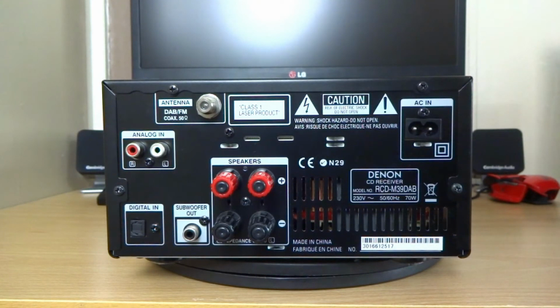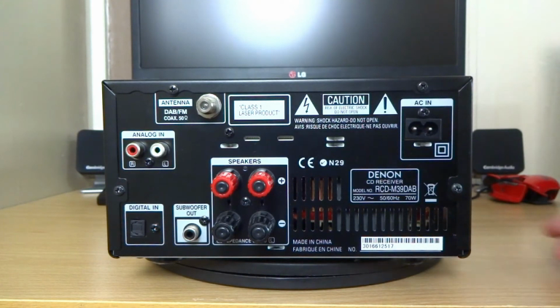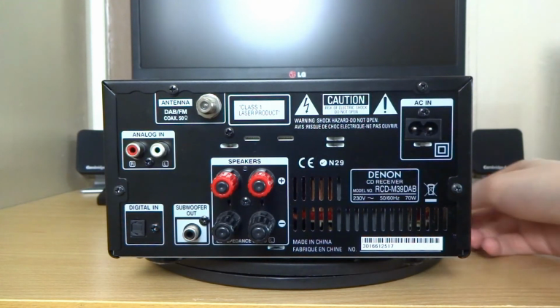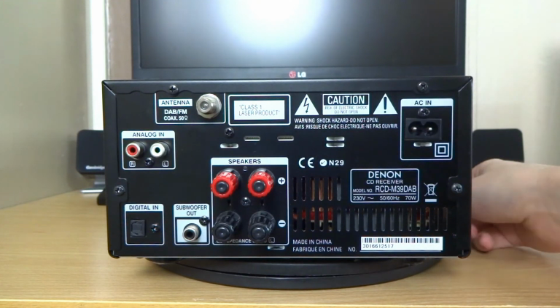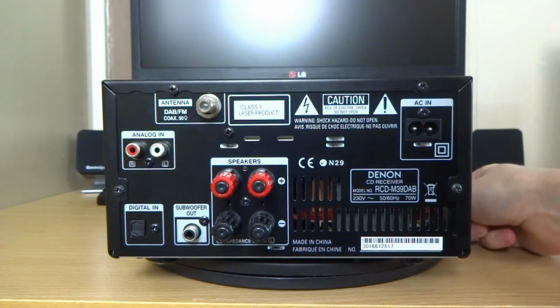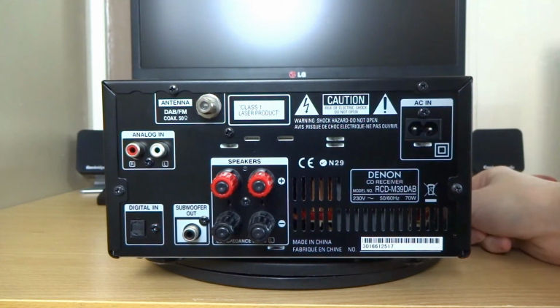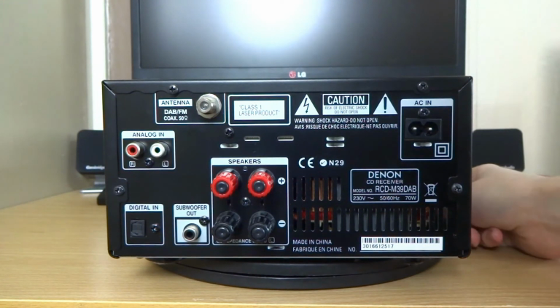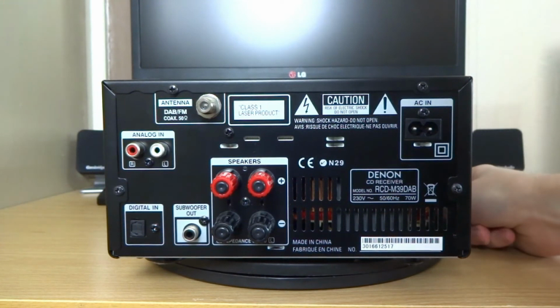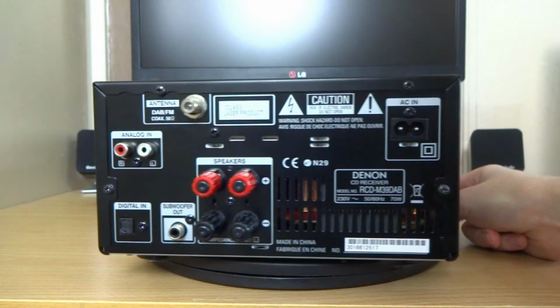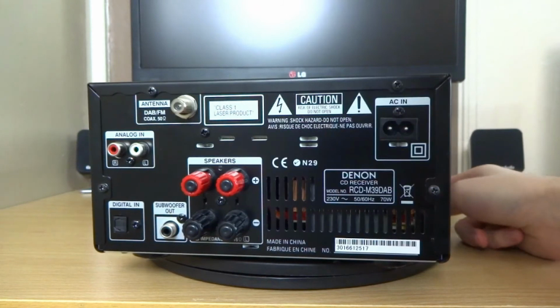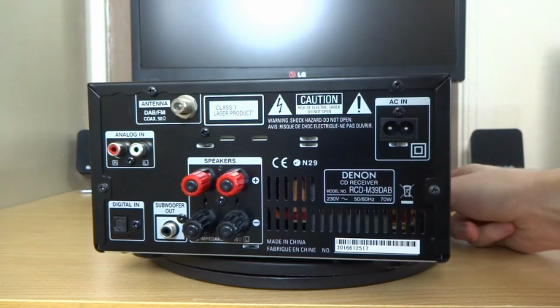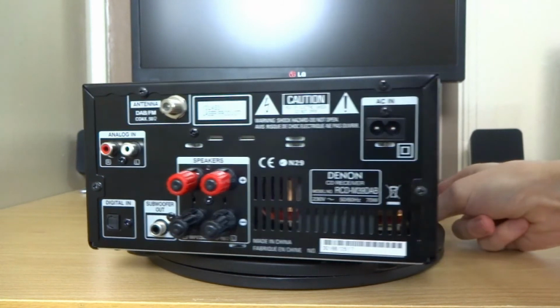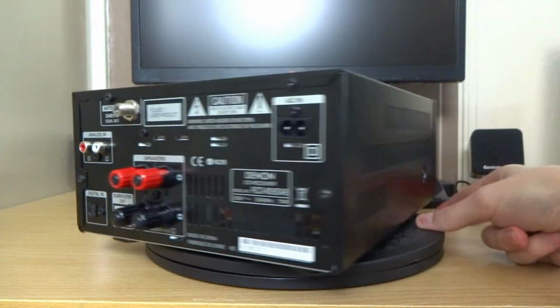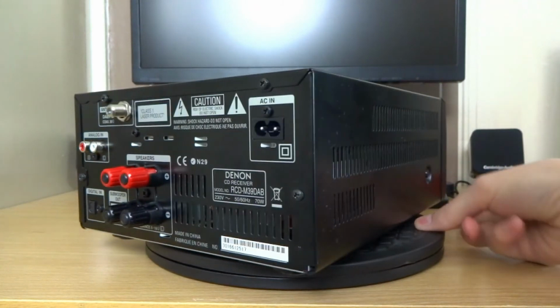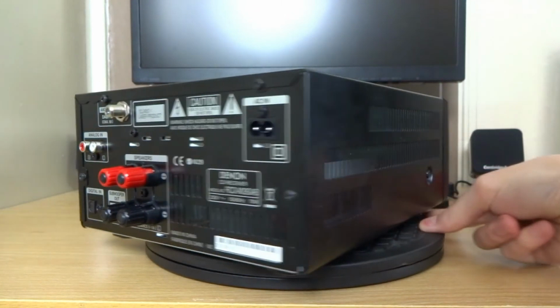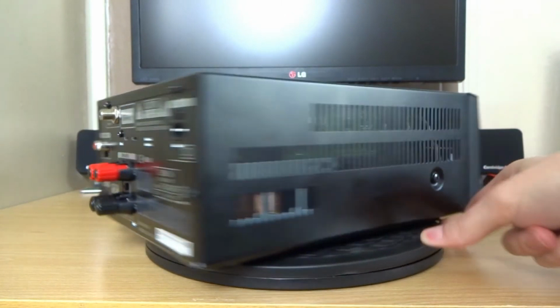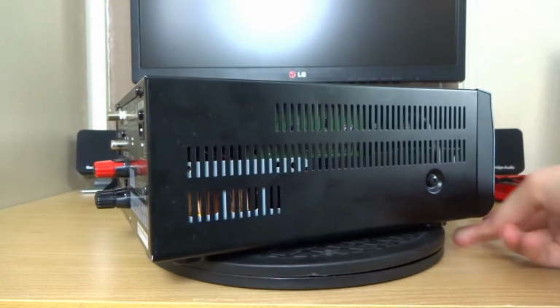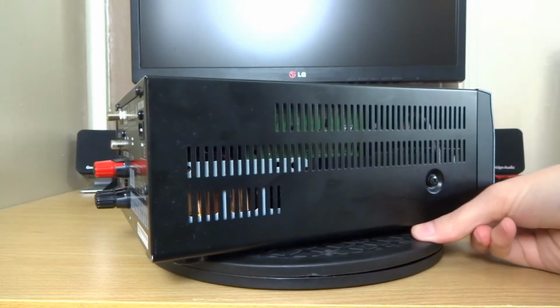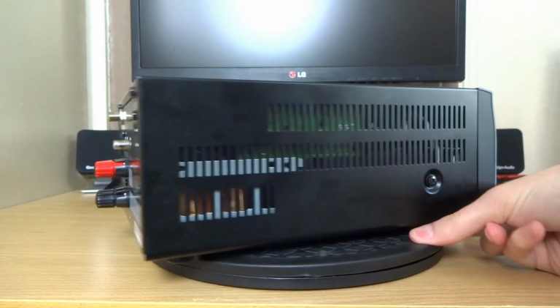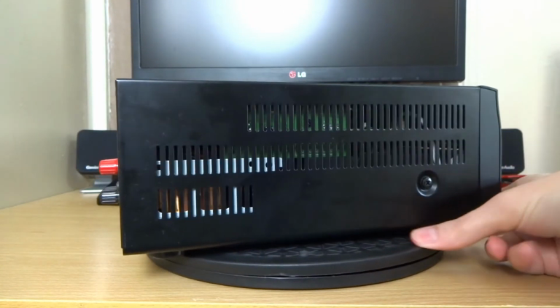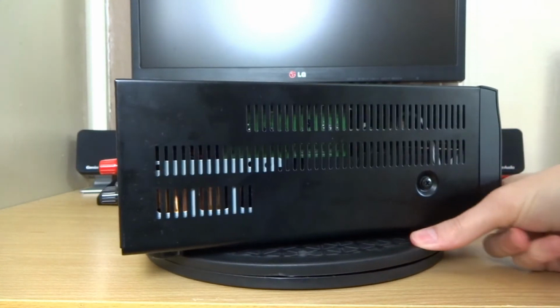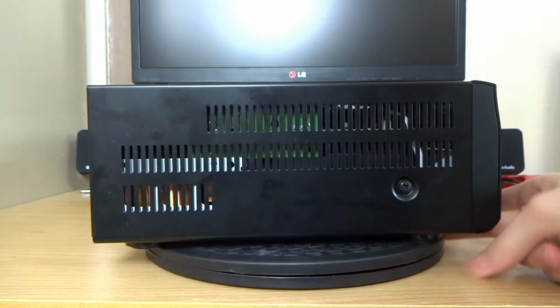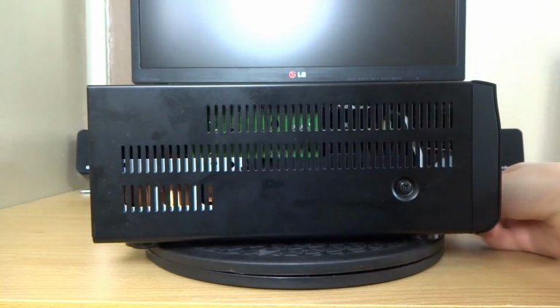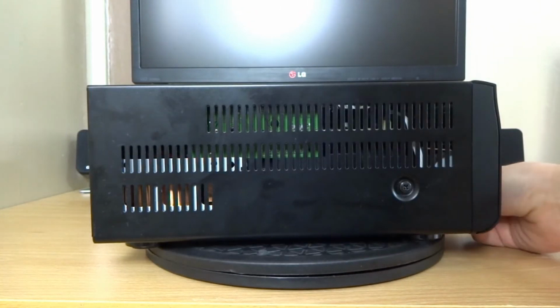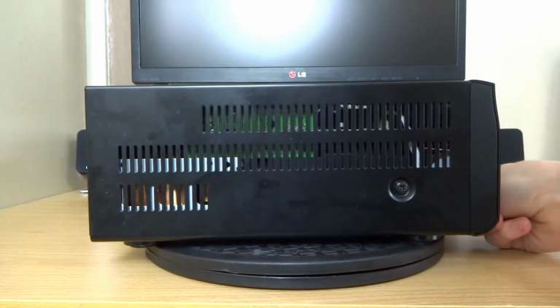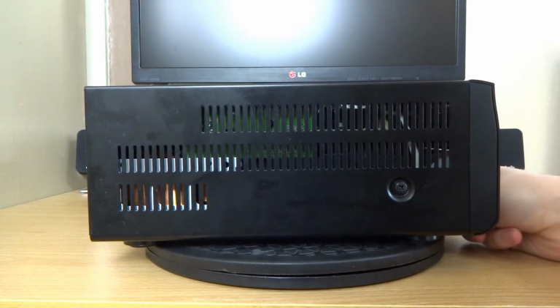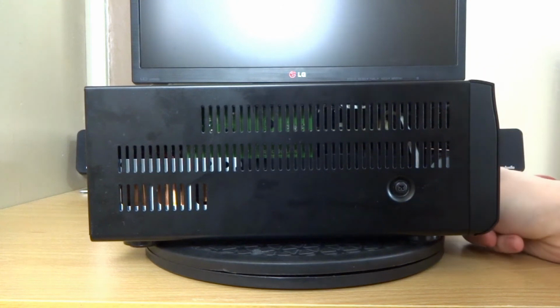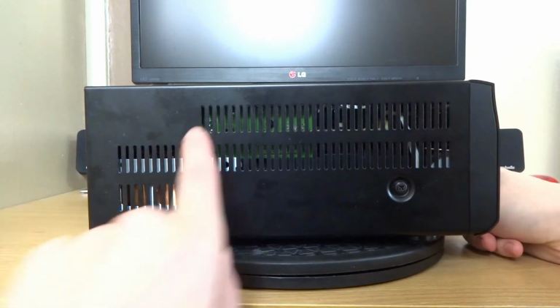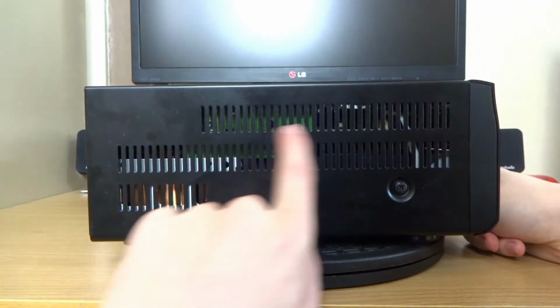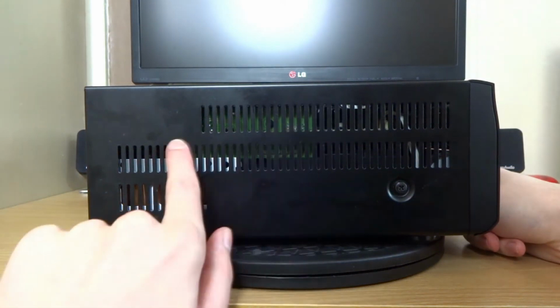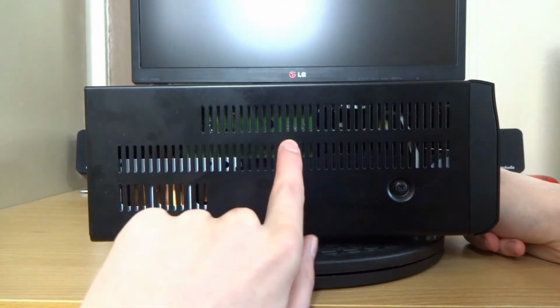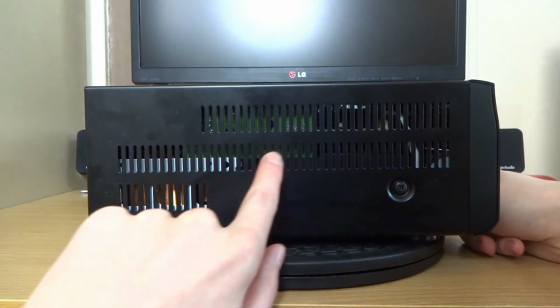You will get a power cable specific to your country, so you'll get either a 3-pin or 2-pin, whichever is relevant for where you are in the world. That's pretty much it around the back. Spinning it to the side, you can see more cooling vents and the internal components as well.